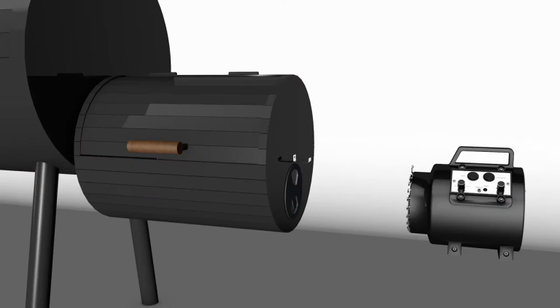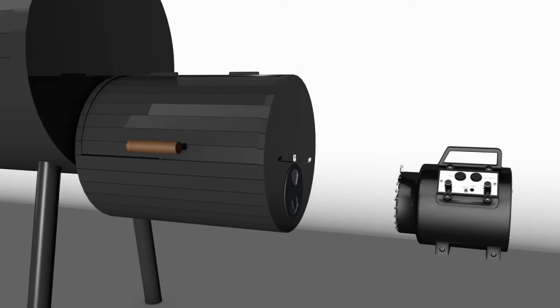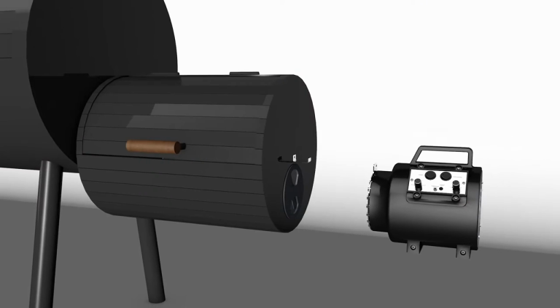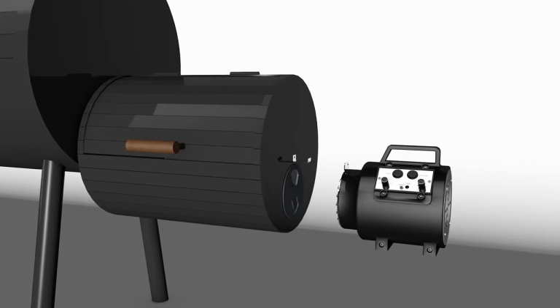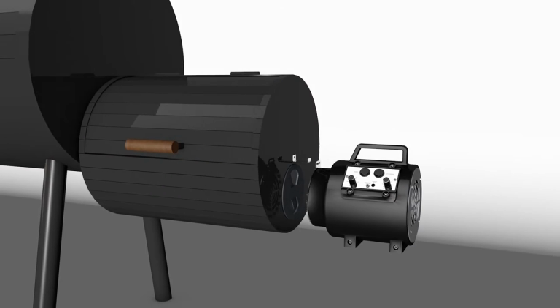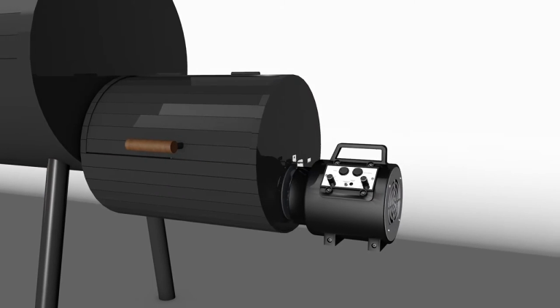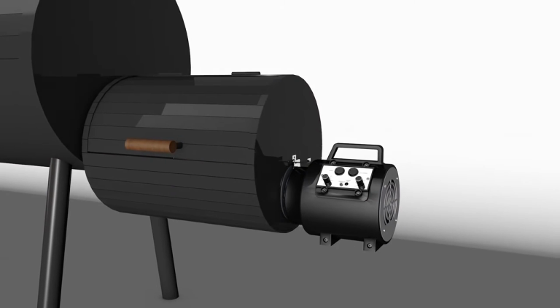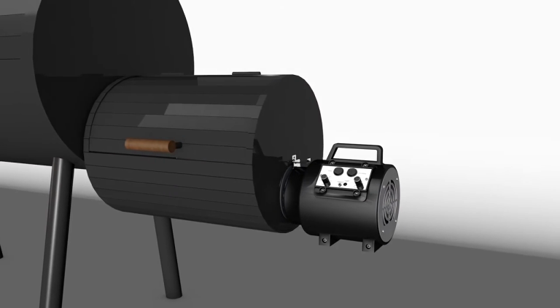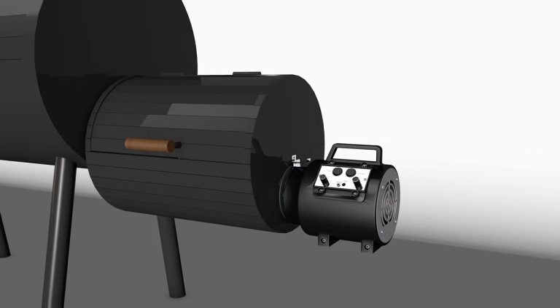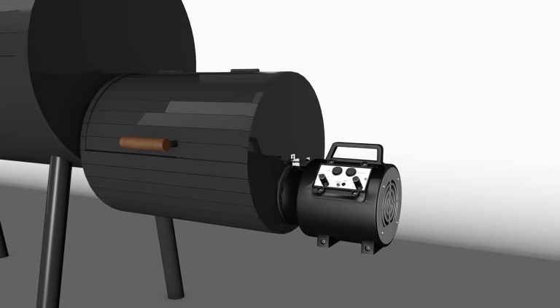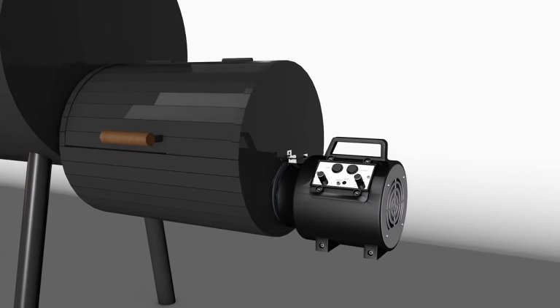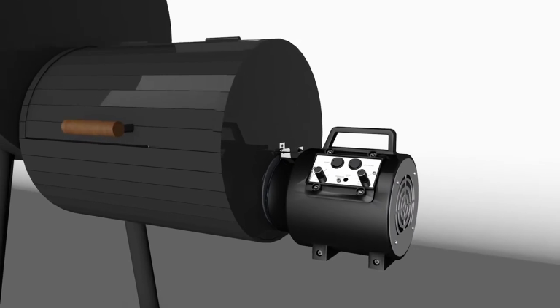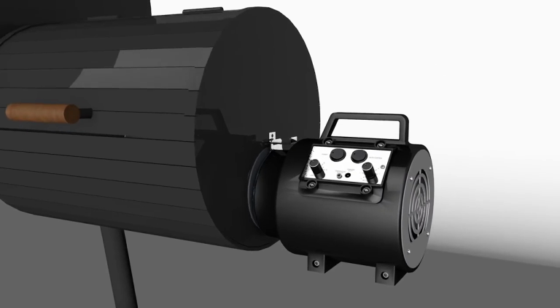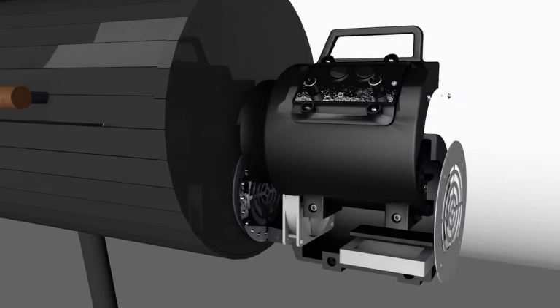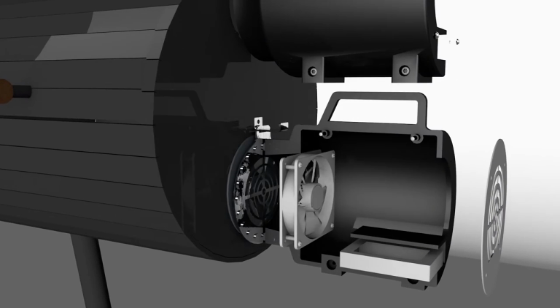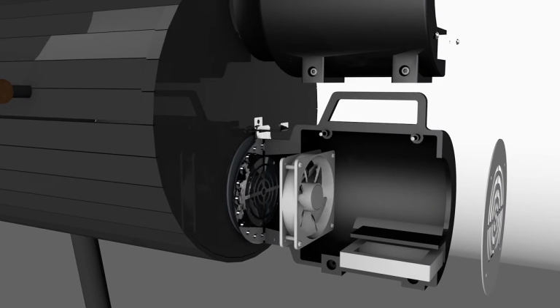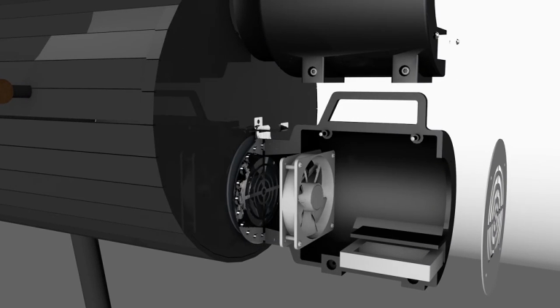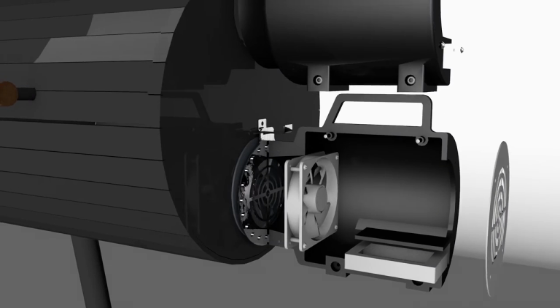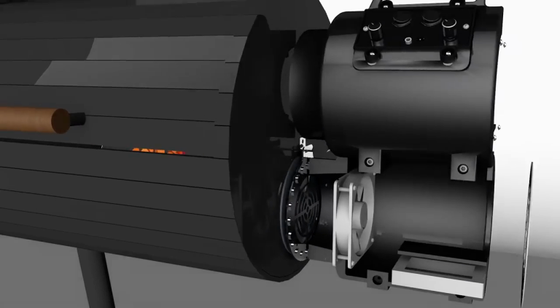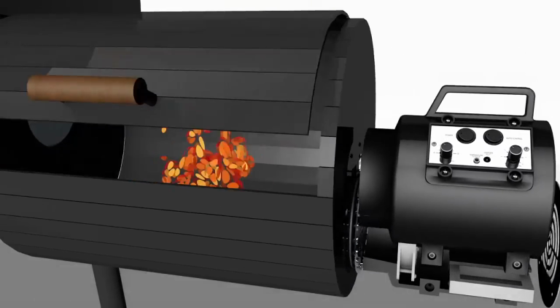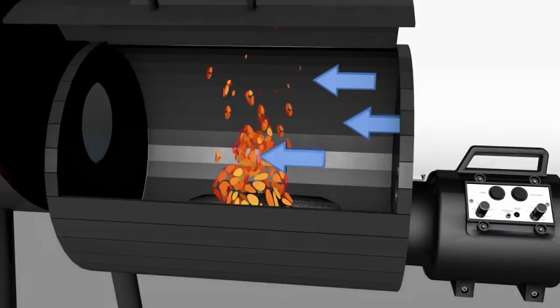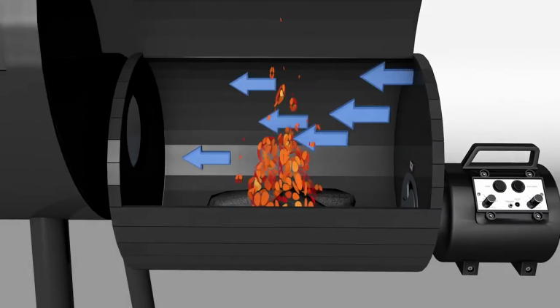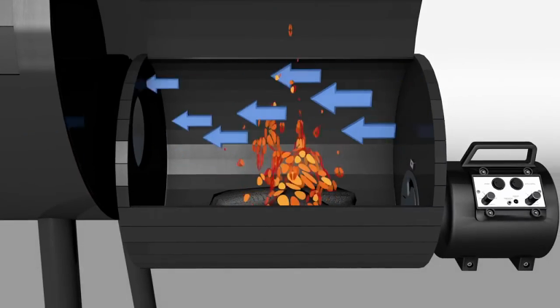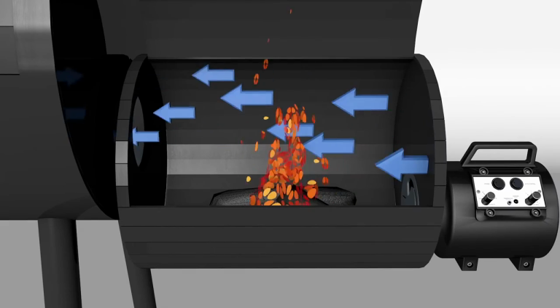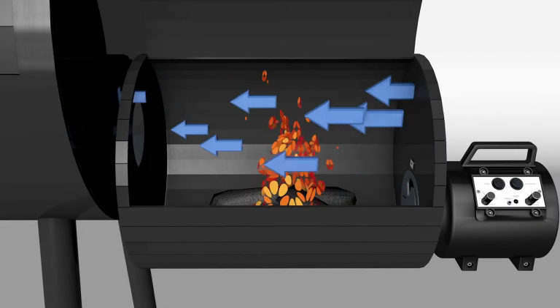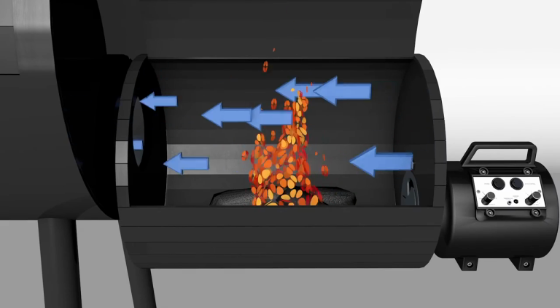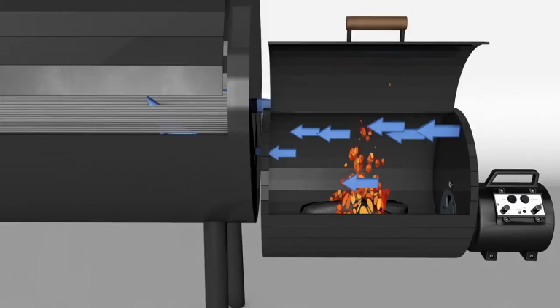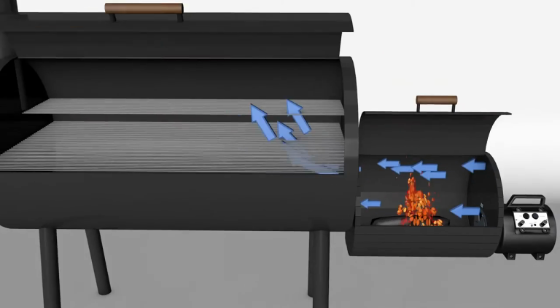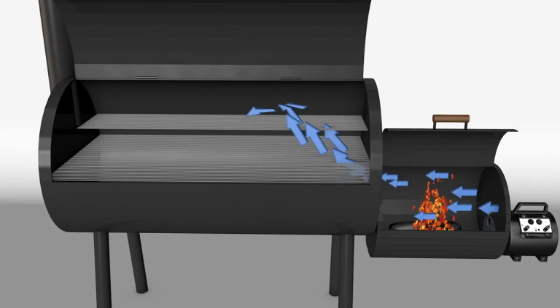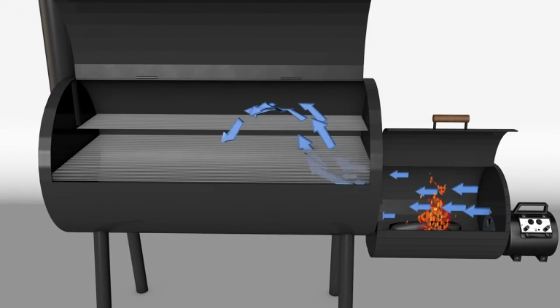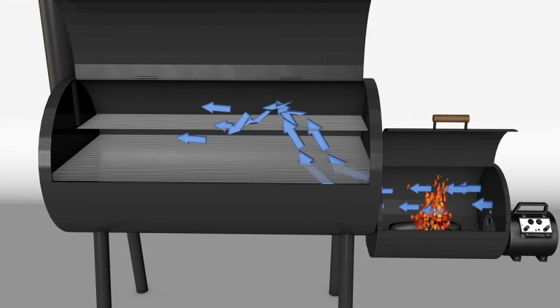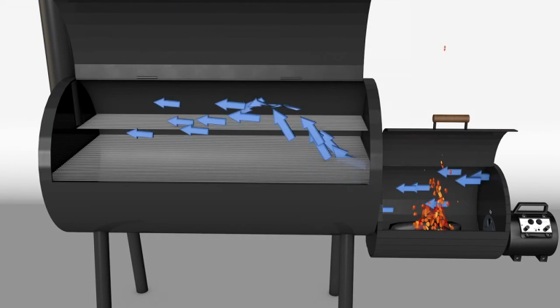The blower works by regulating air flow. The small but powerful fan pushes air through the firebox into the cooking area, which can be controlled manually or automatically.